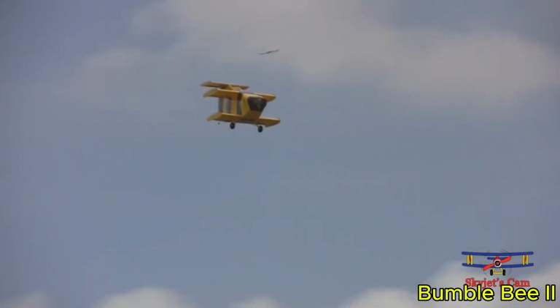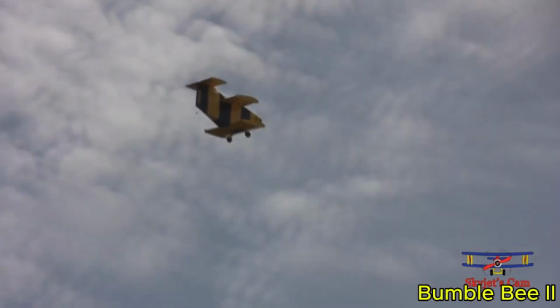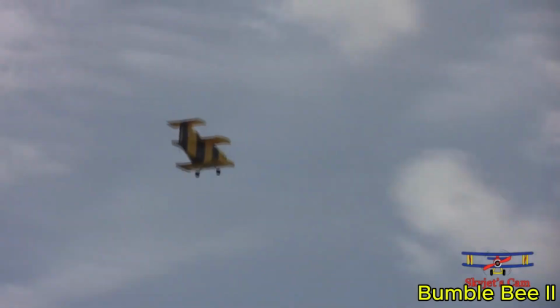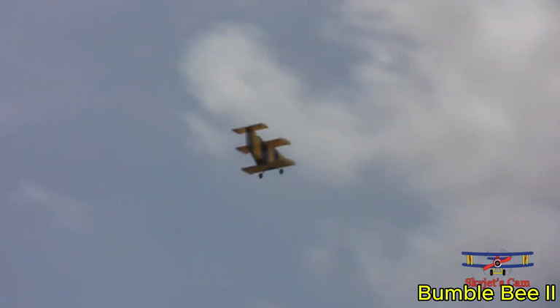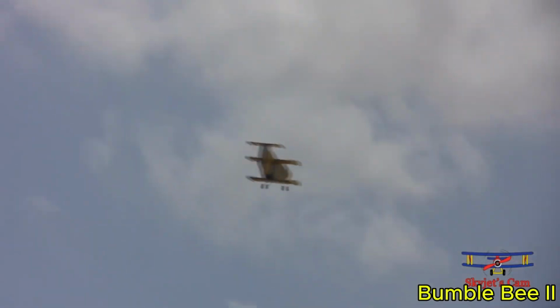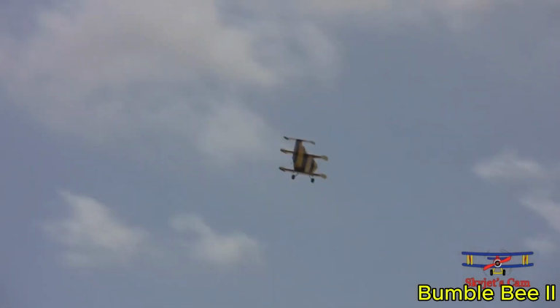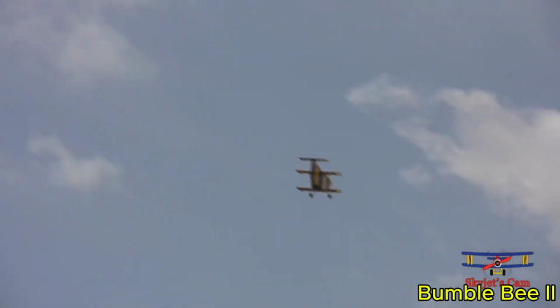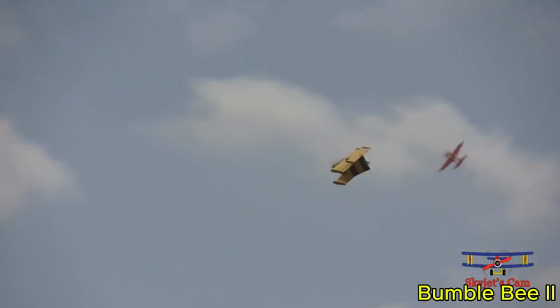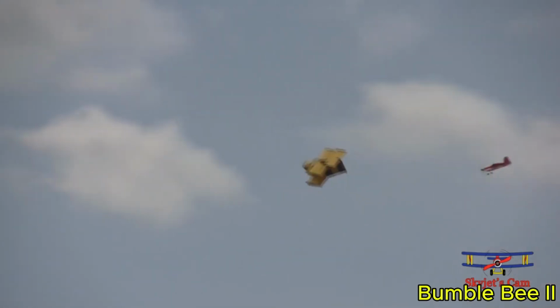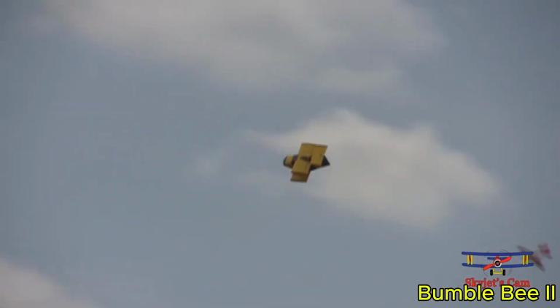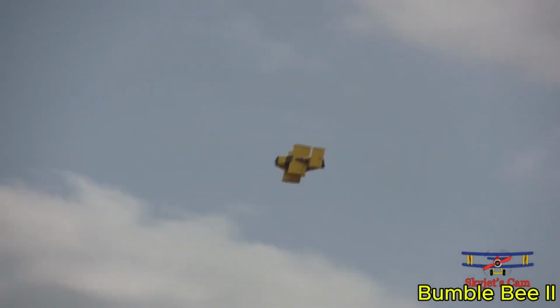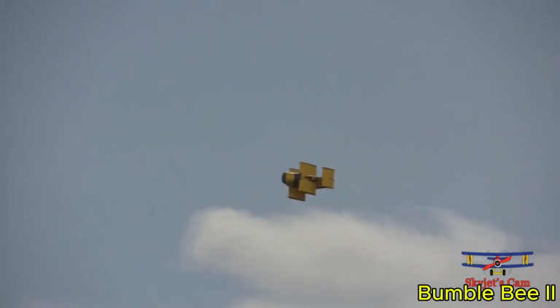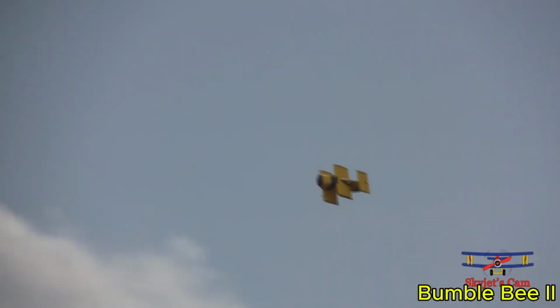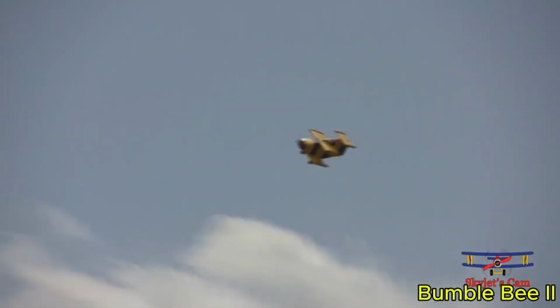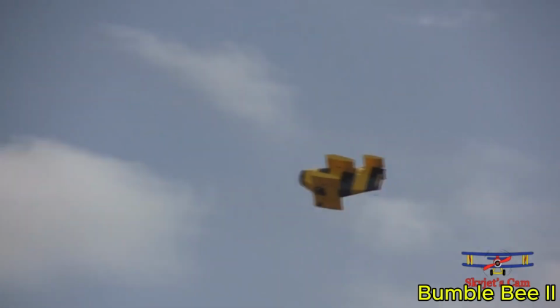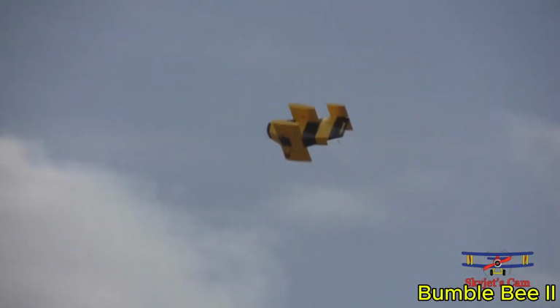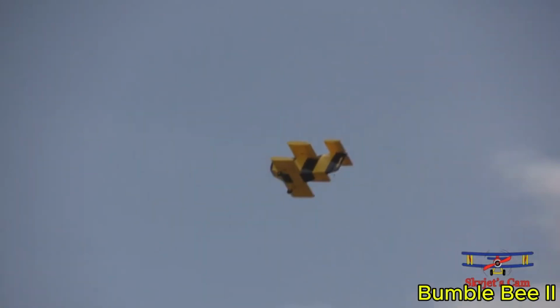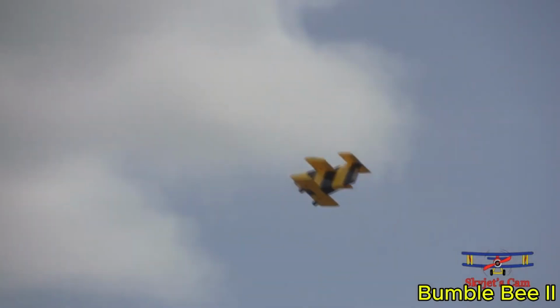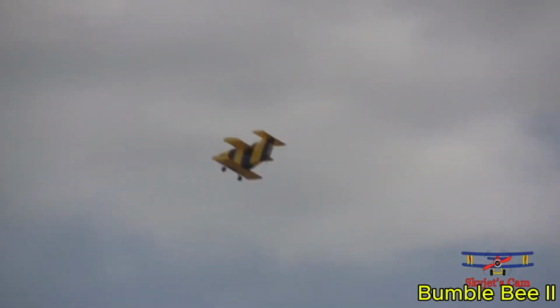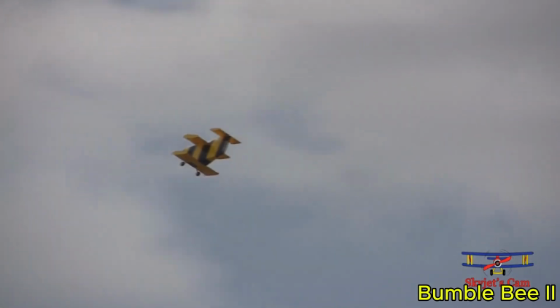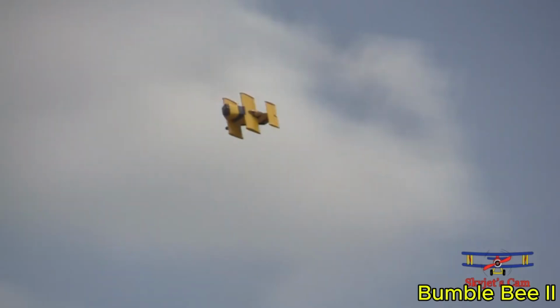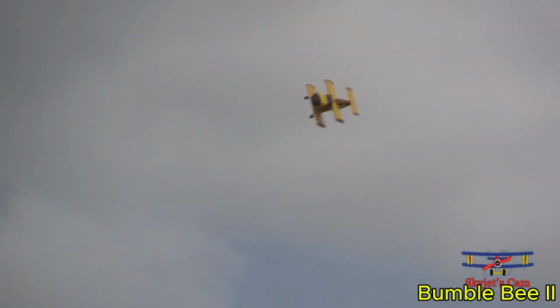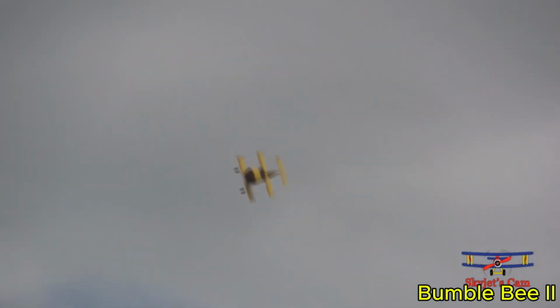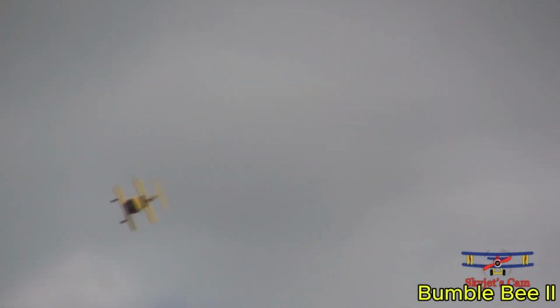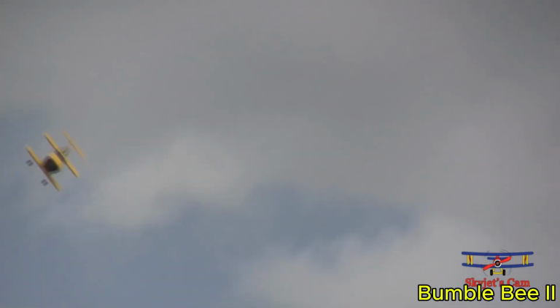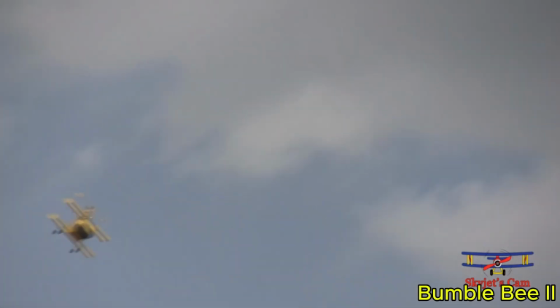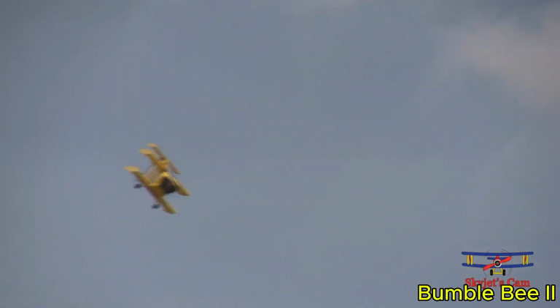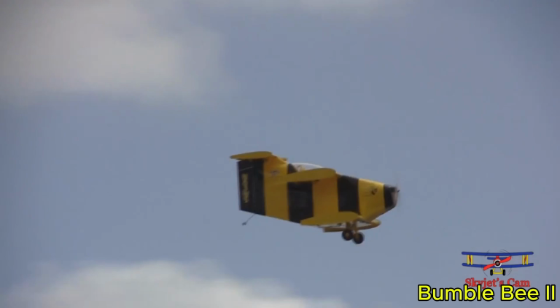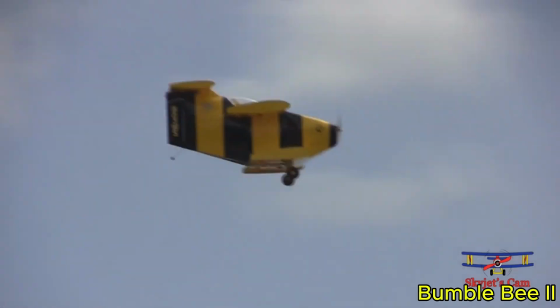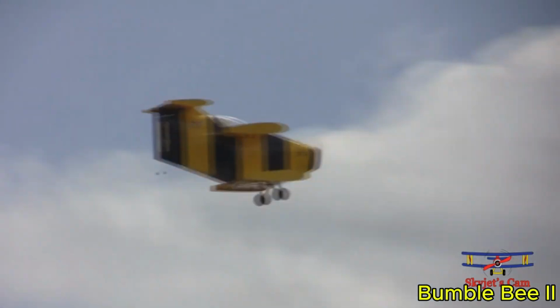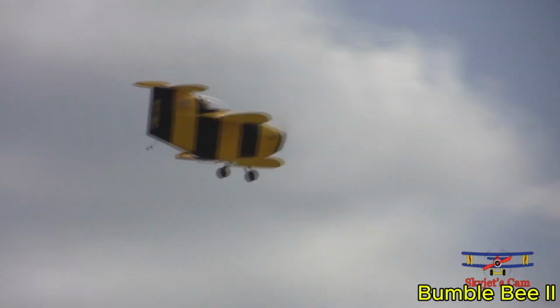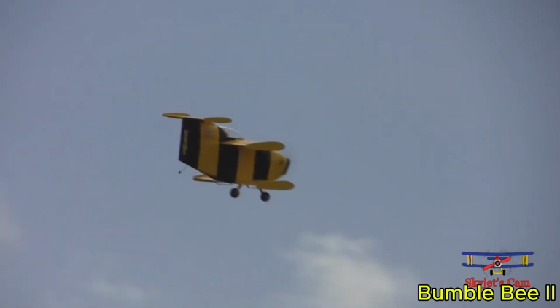In short, the Bumblebee-2 stands as a milestone in small aircraft development, embodying creativity, ambition, and the relentless pursuit of breaking aviation records. It's a testament to what is possible when engineering meets imagination.